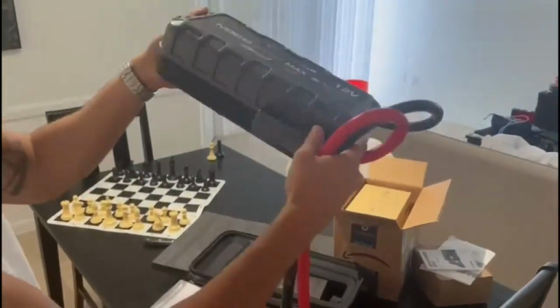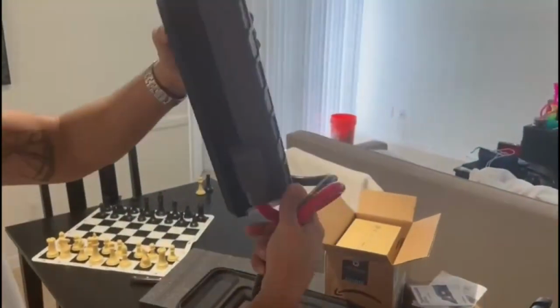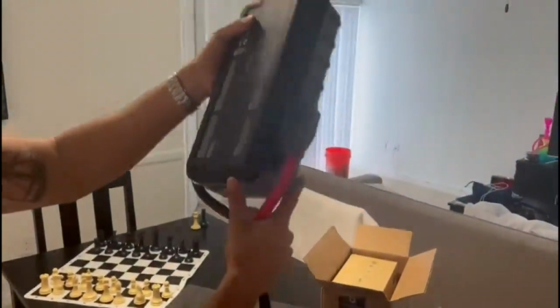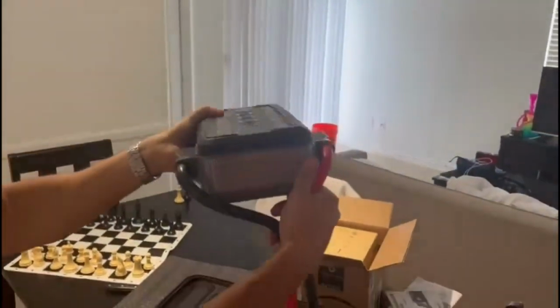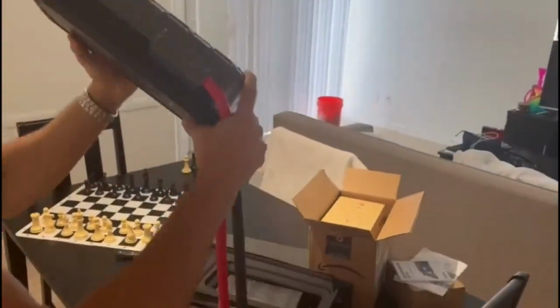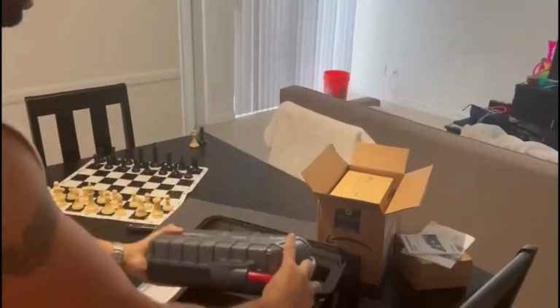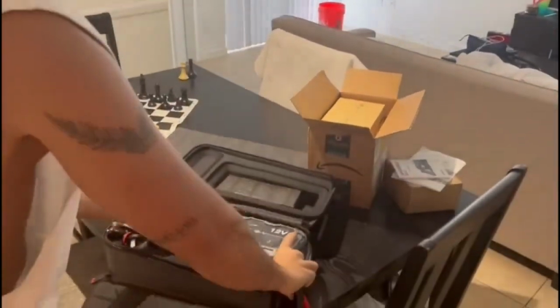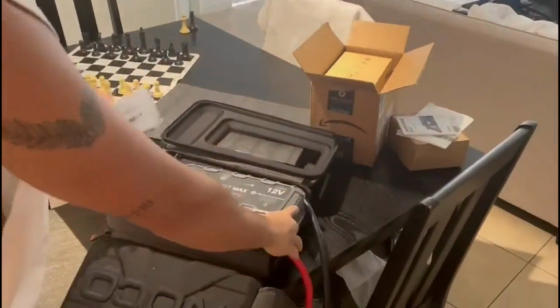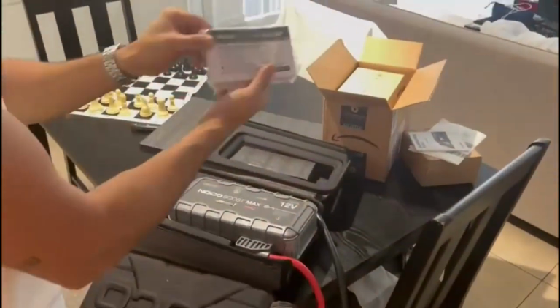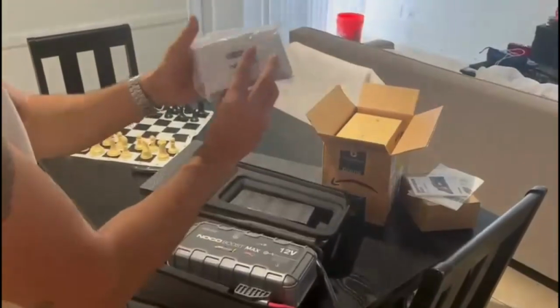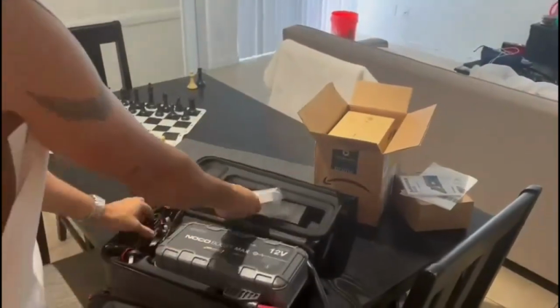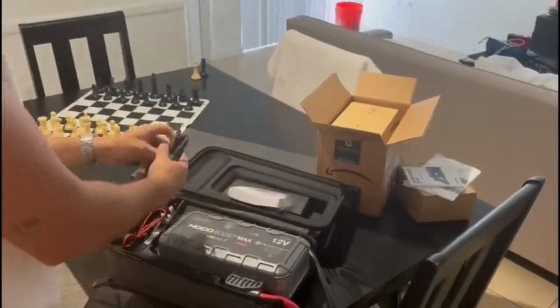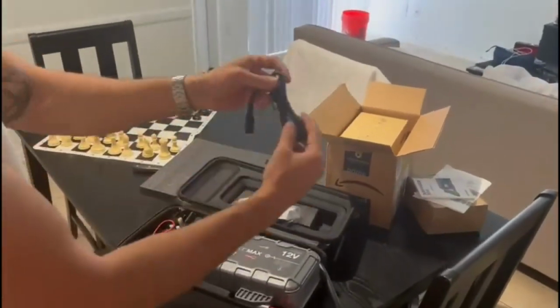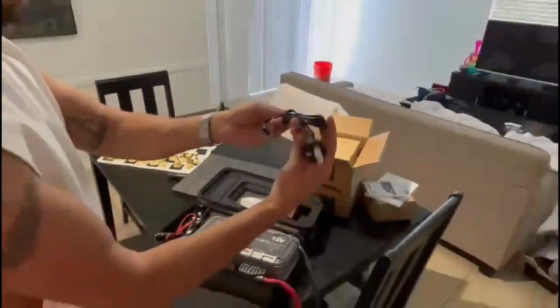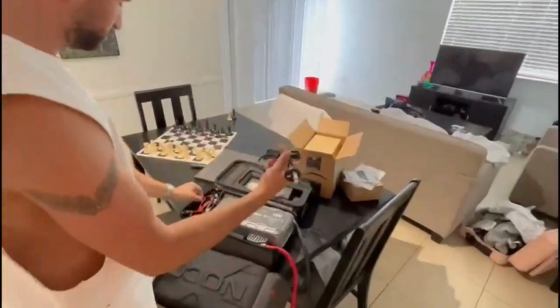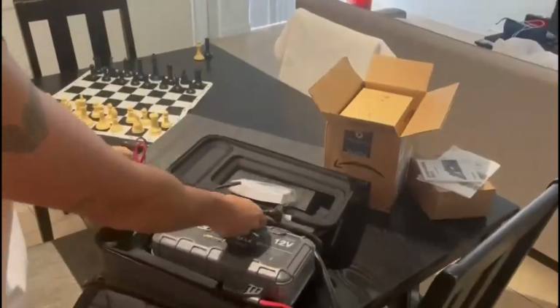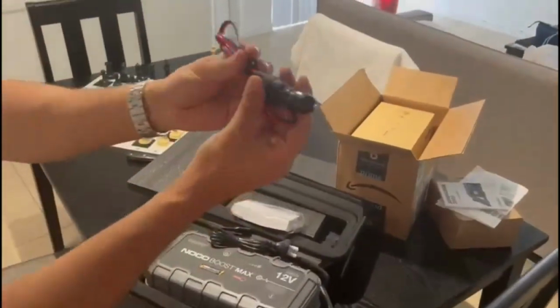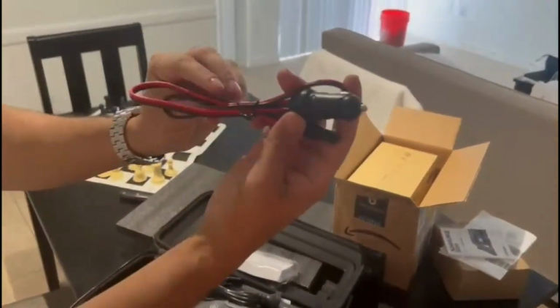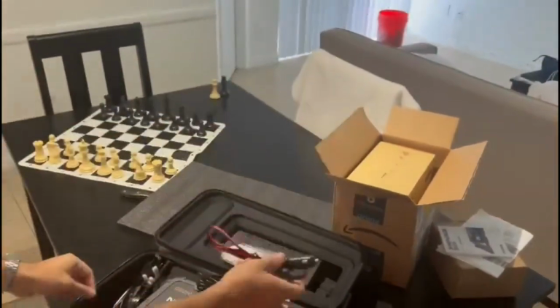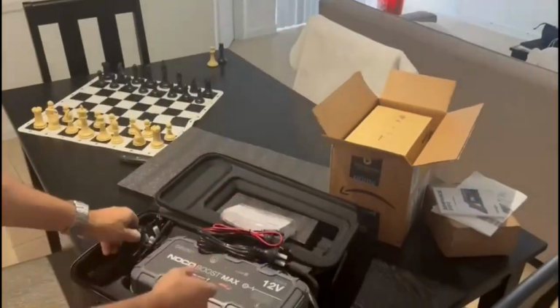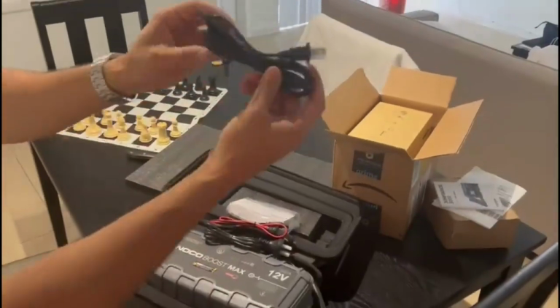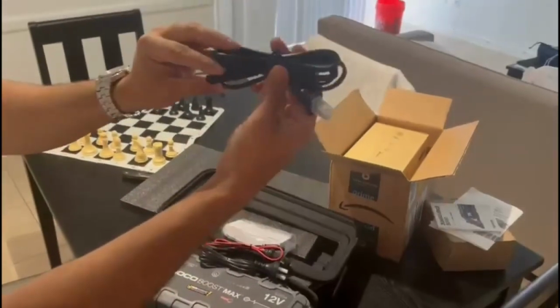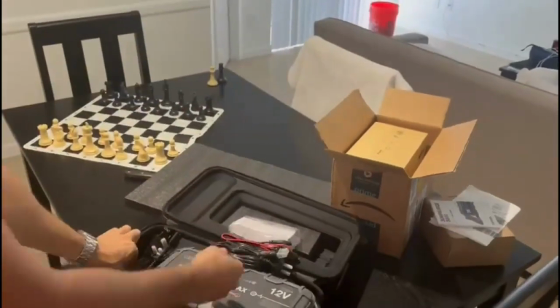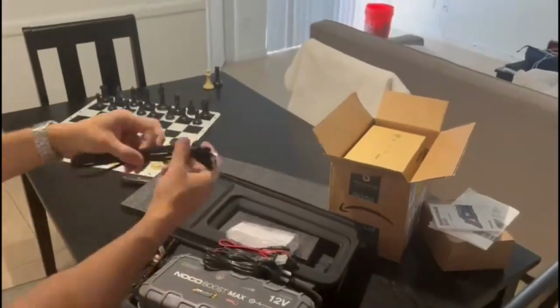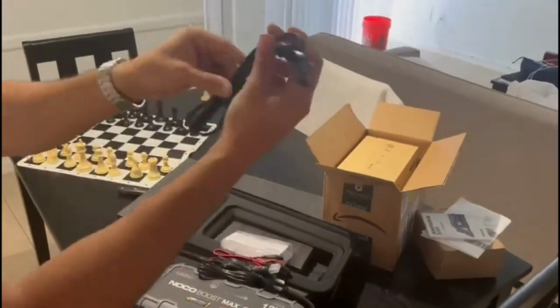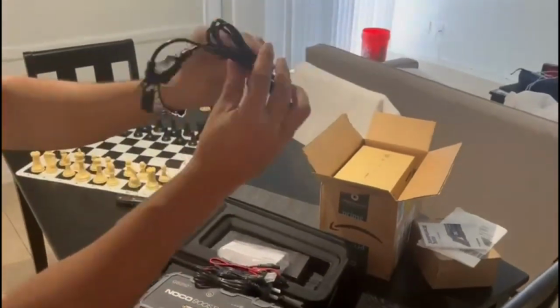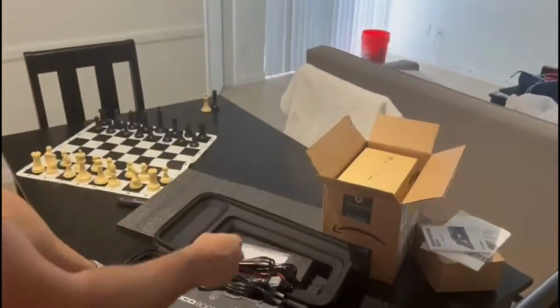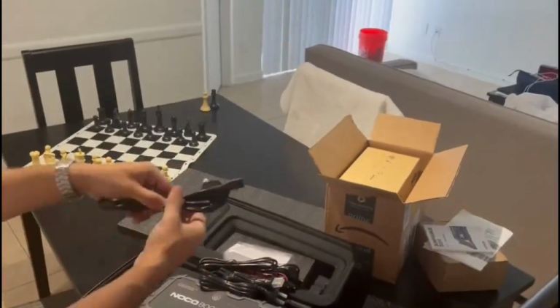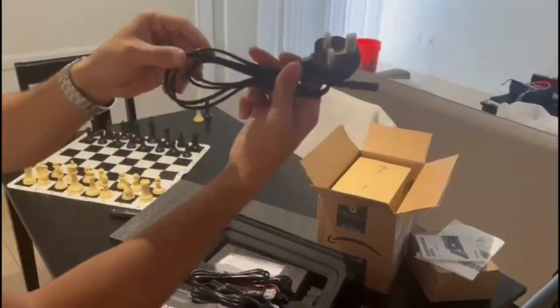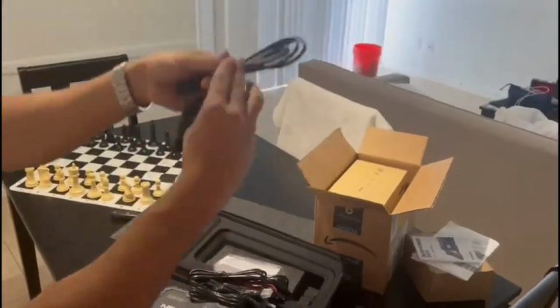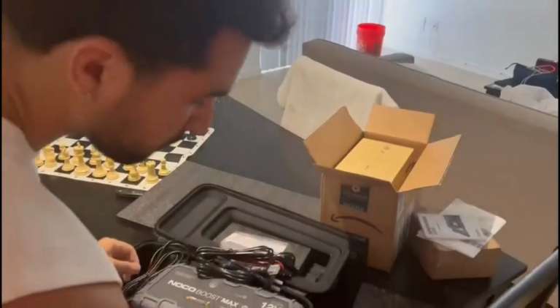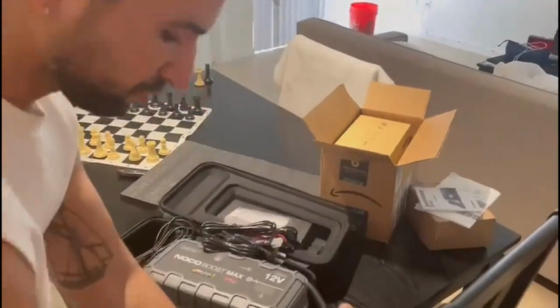You won't need any other jump starter if you have this one. It's very simple to use — you have a key to lock it, and it comes with all these accessories. Overall I do recommend it, but not for everyday use.